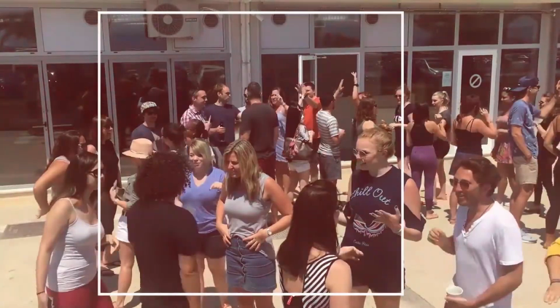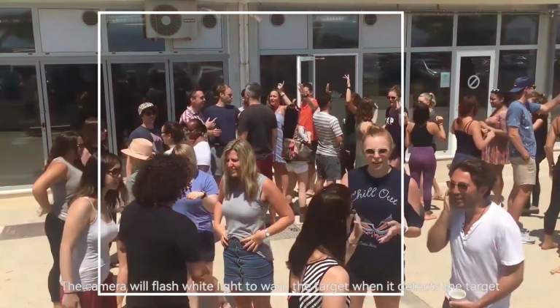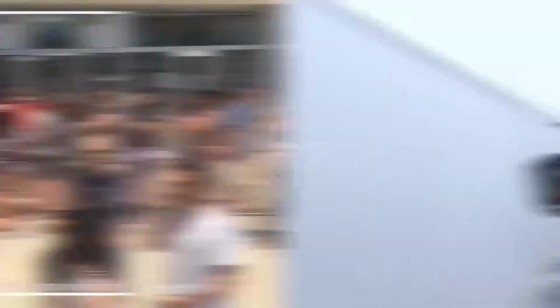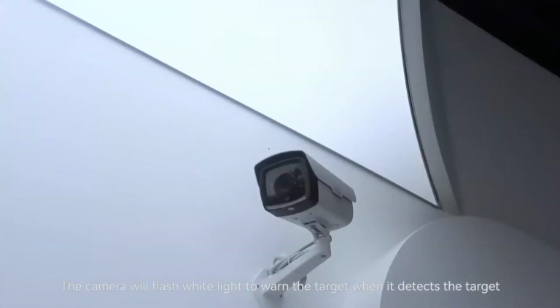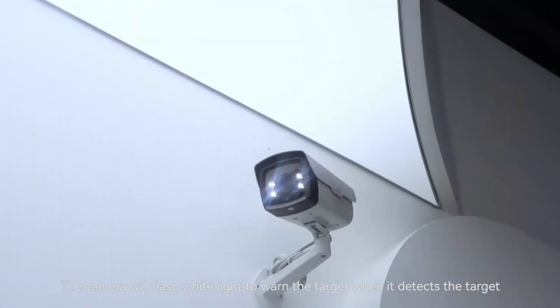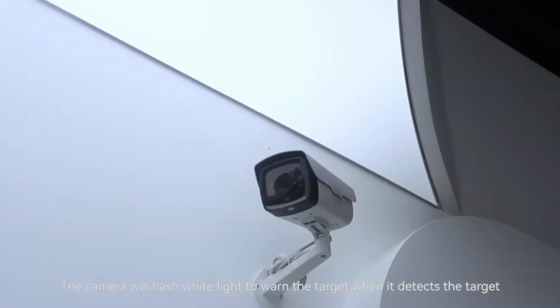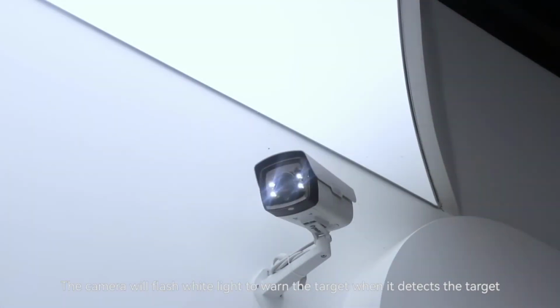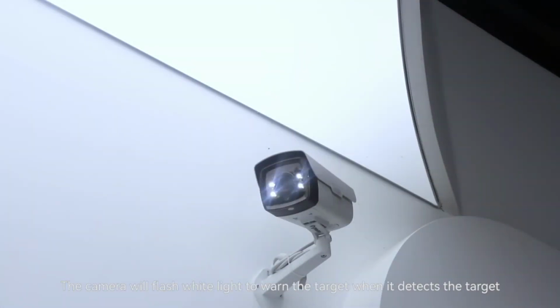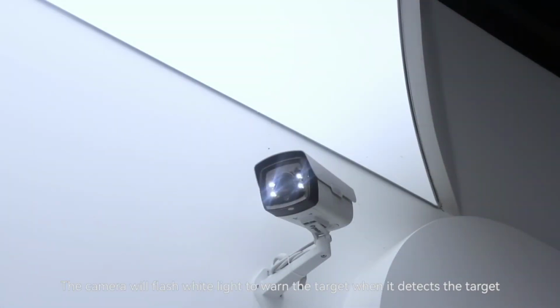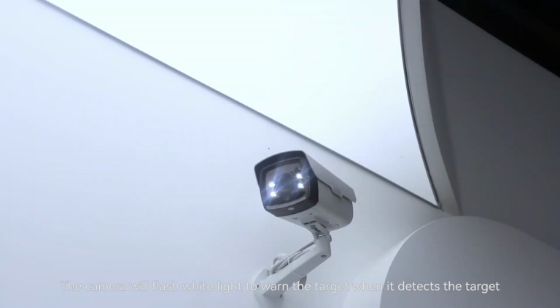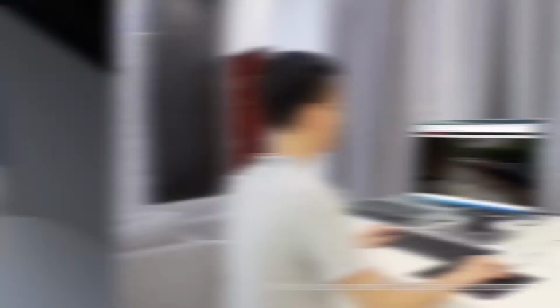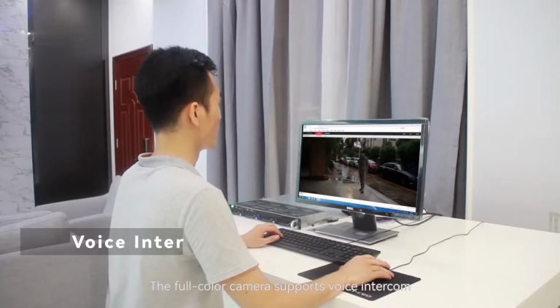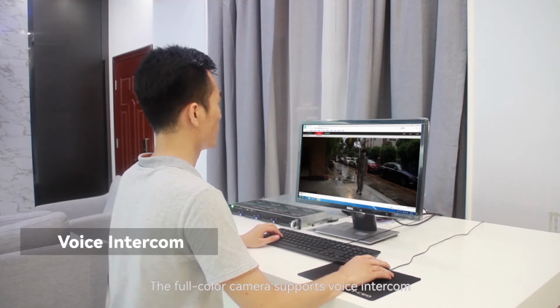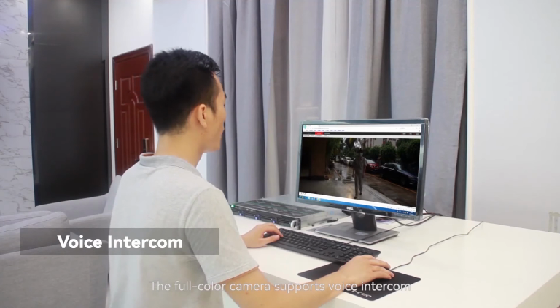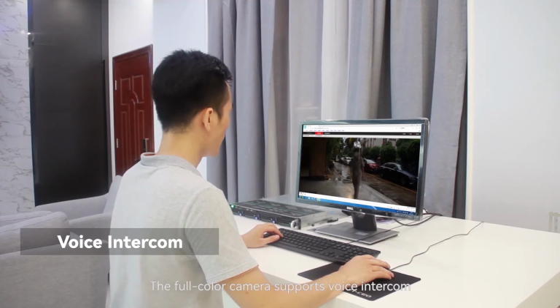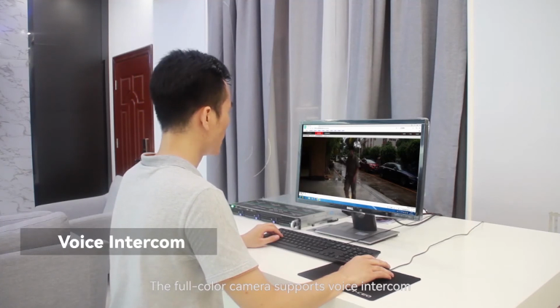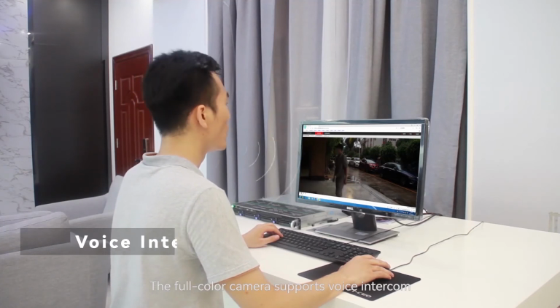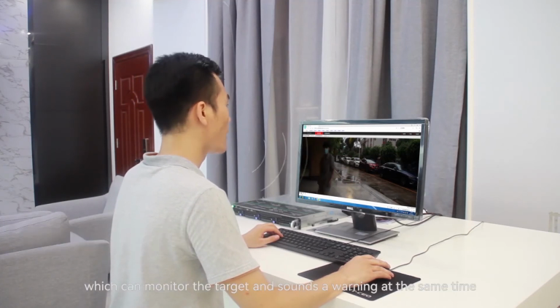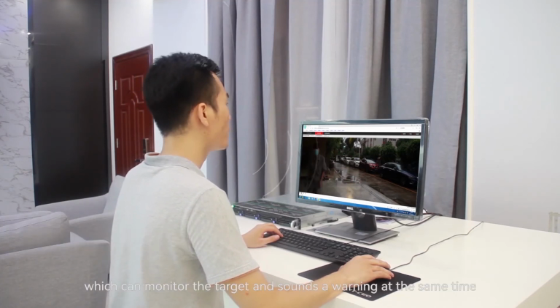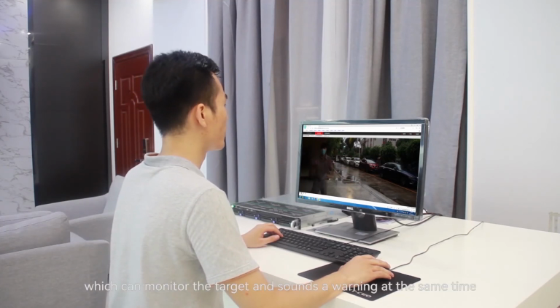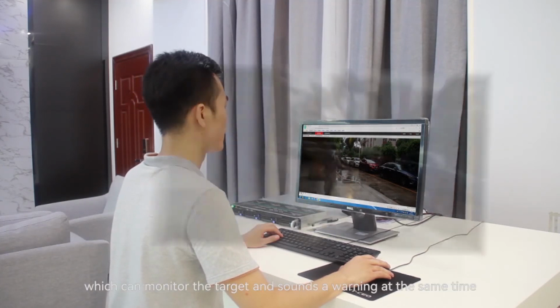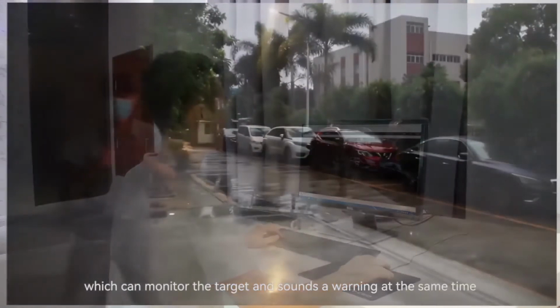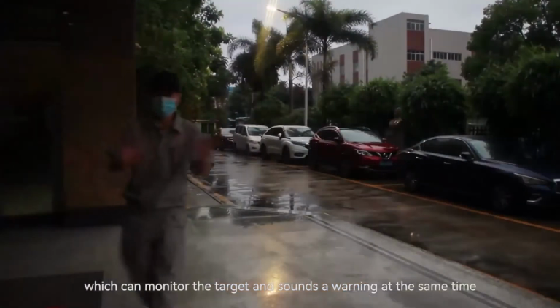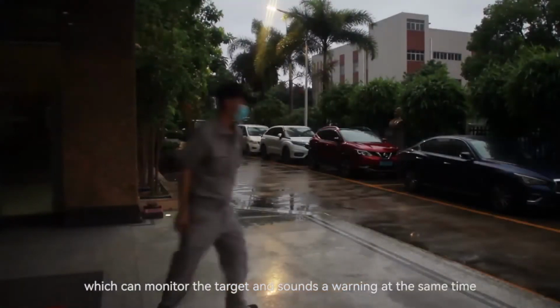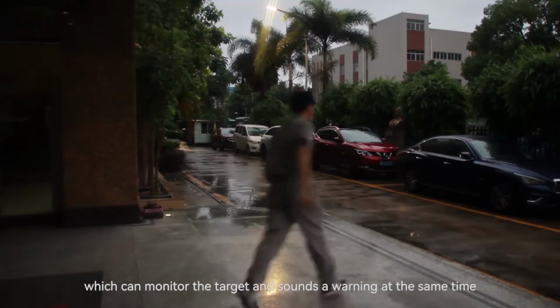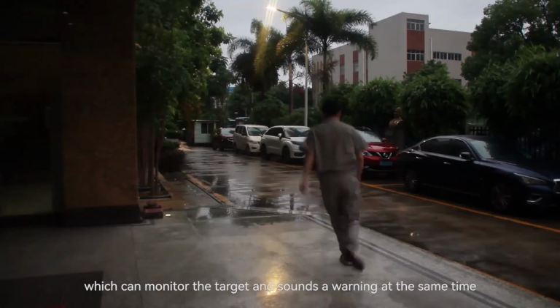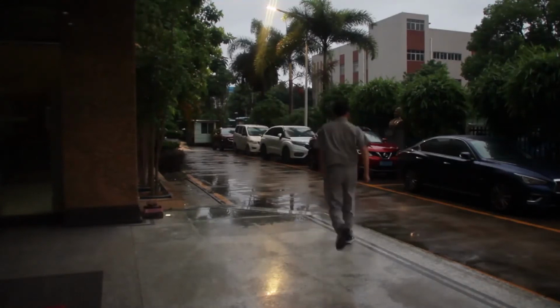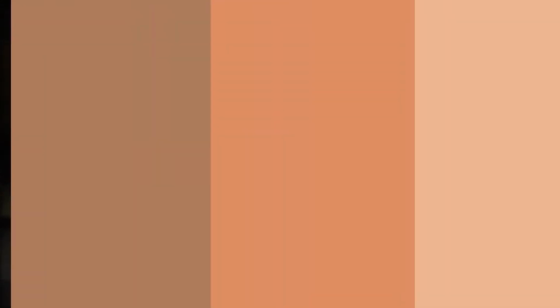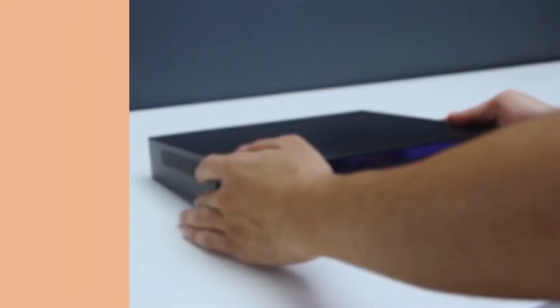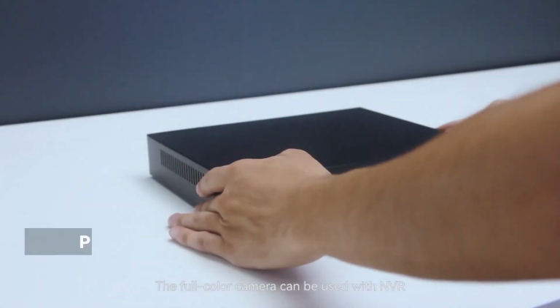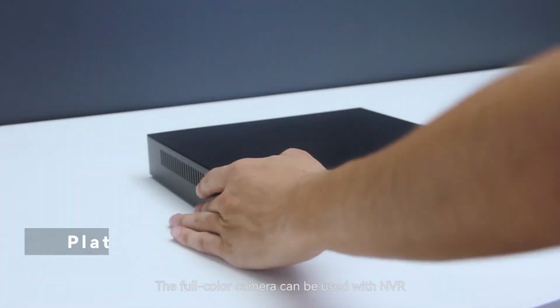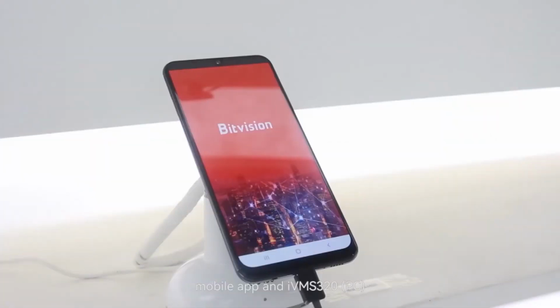When the camera detects a target, it will flash white light to warn the target. The full color camera also supports voice intercom, which can monitor the target and sound a warning at the same time.